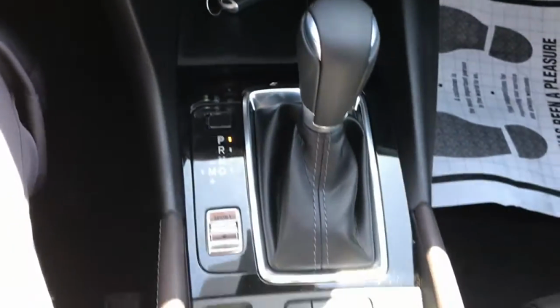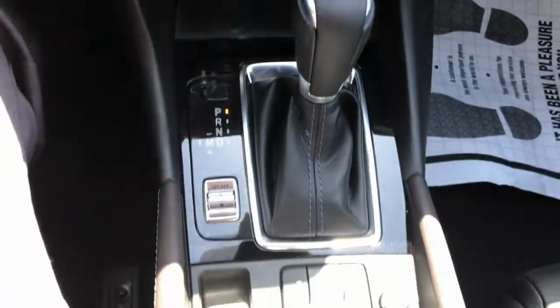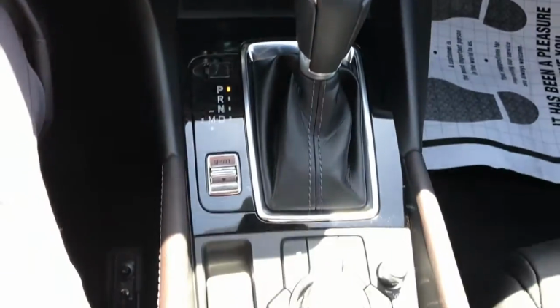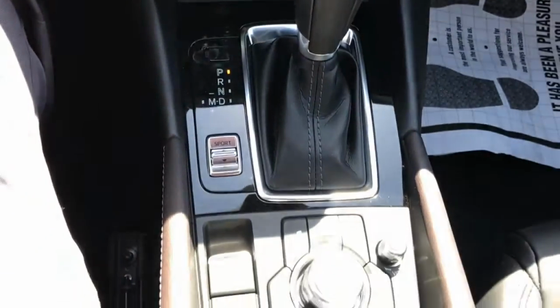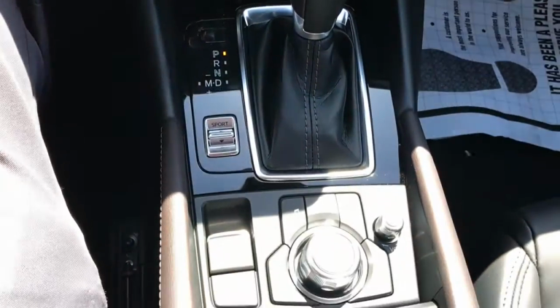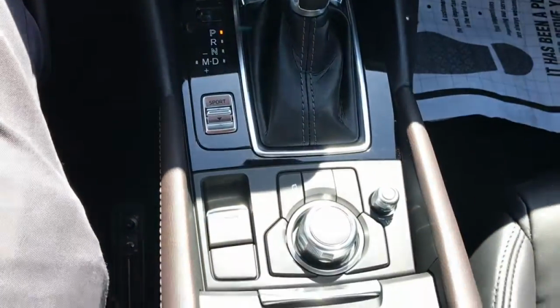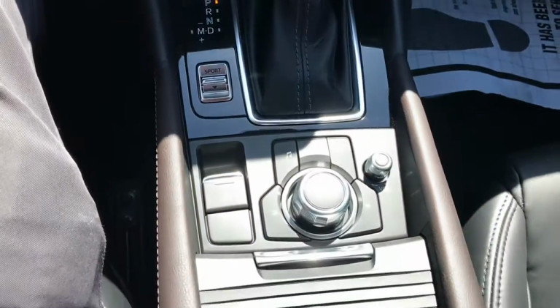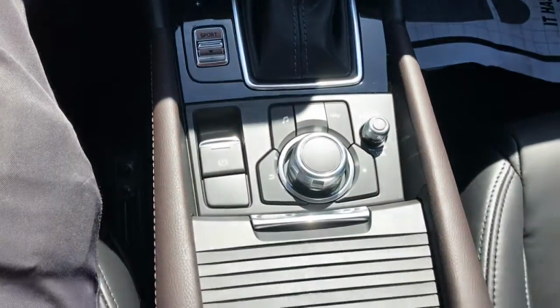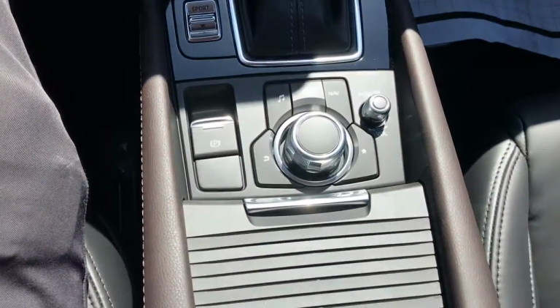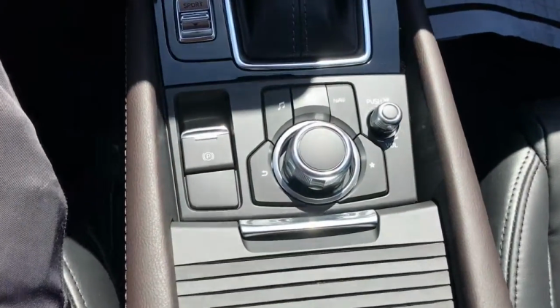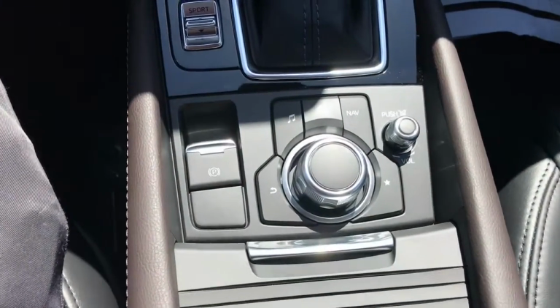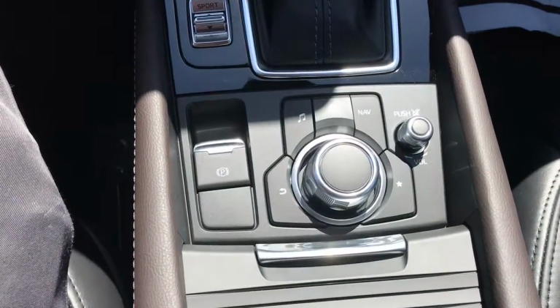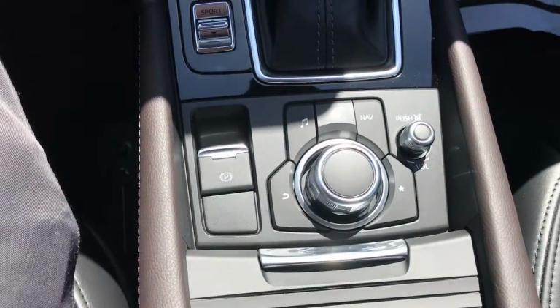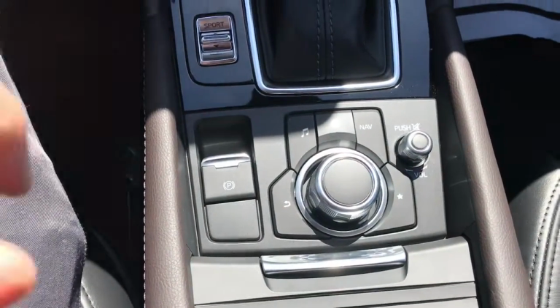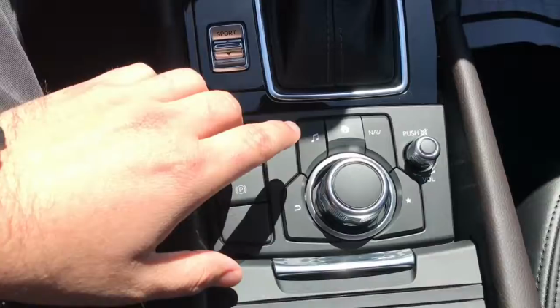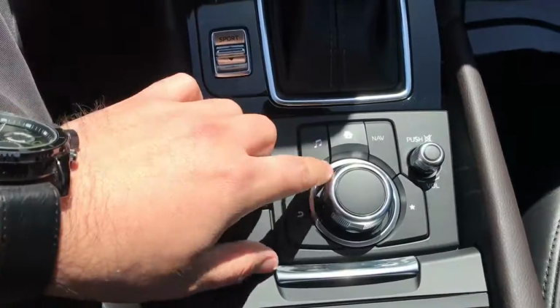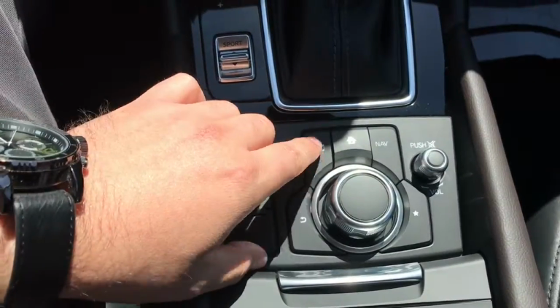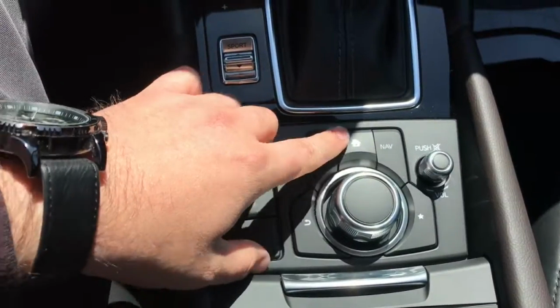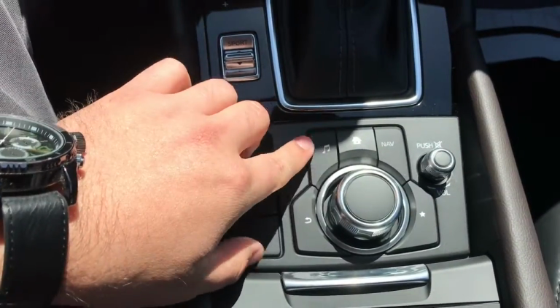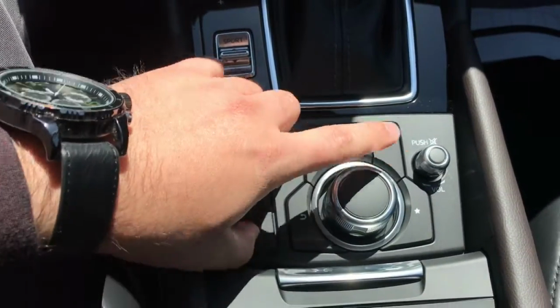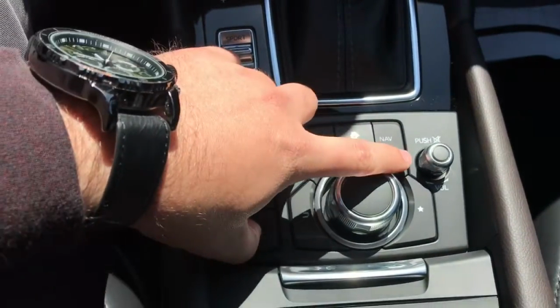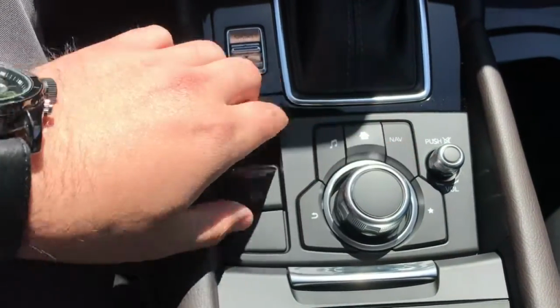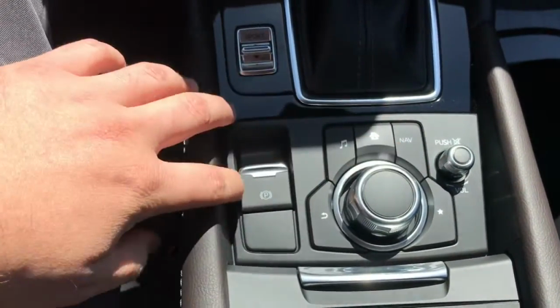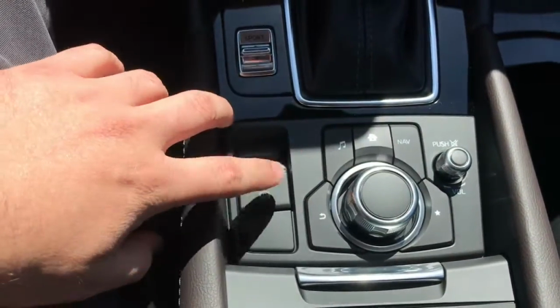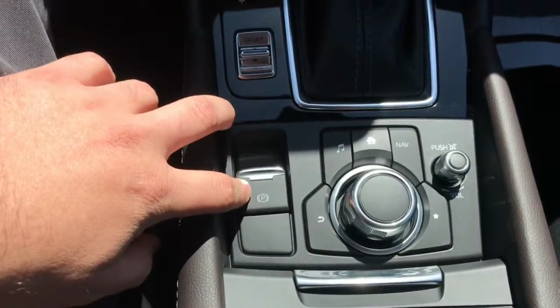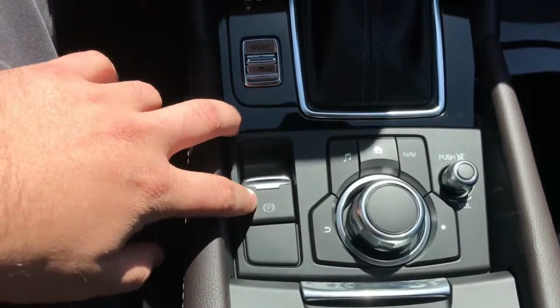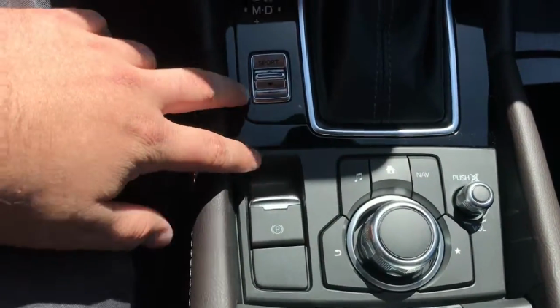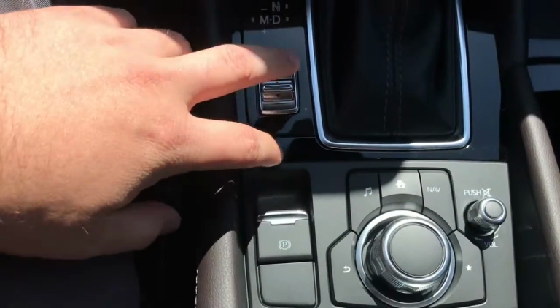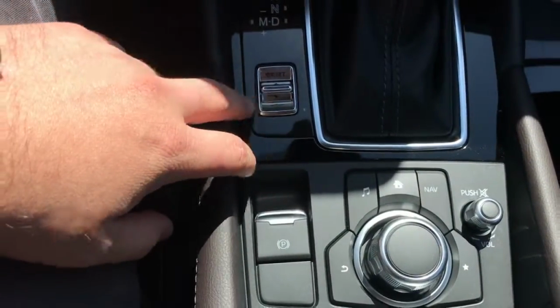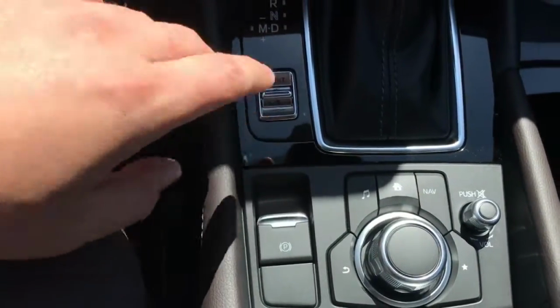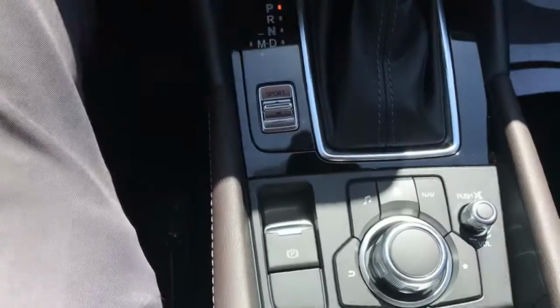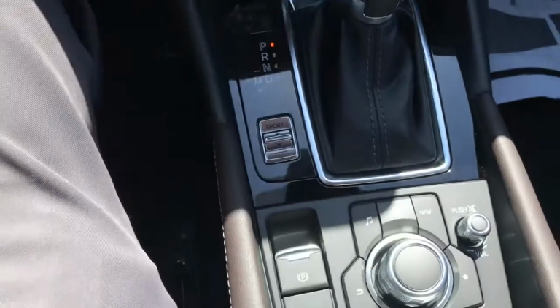Here's a look at your center armrest. You've got your commander control here, your shortcut buttons, volume knob, electronic parking brake, and sport mode button.